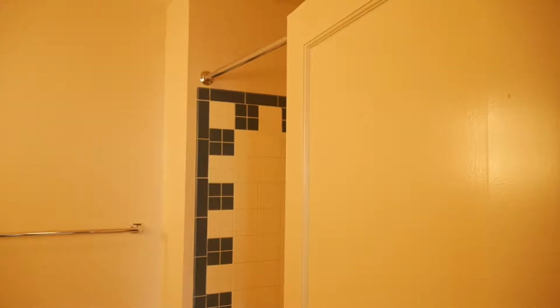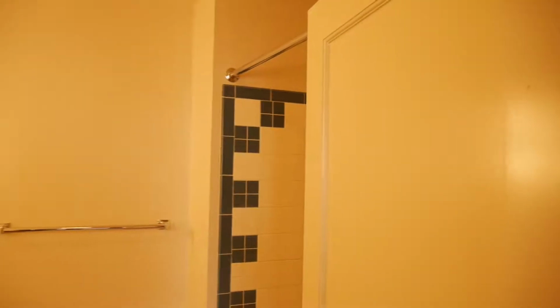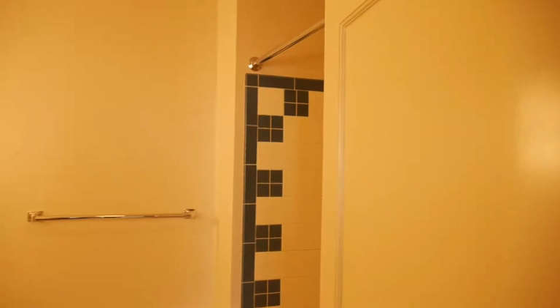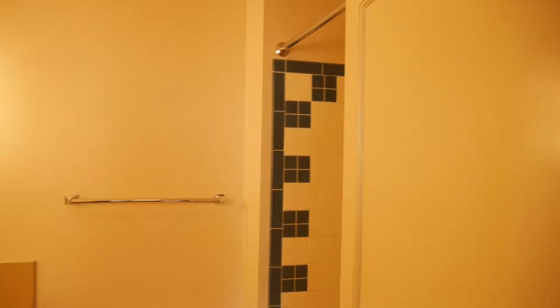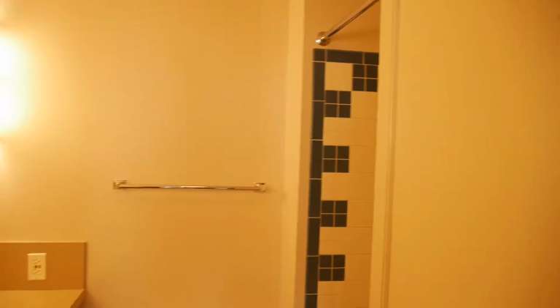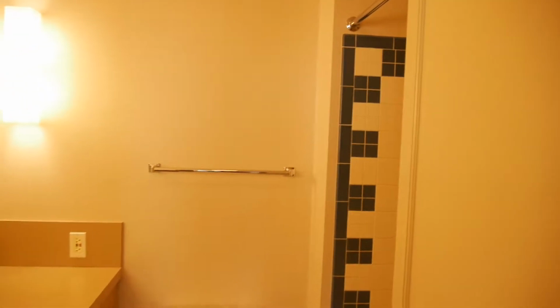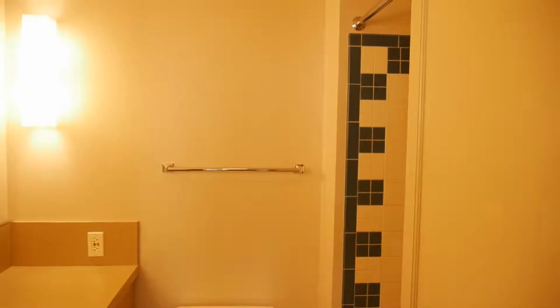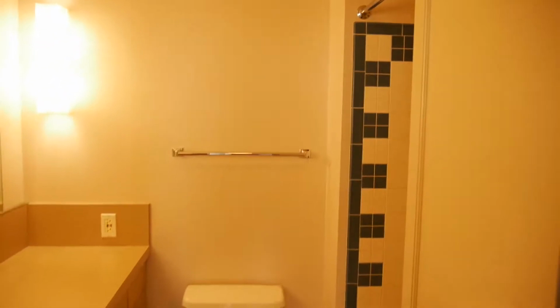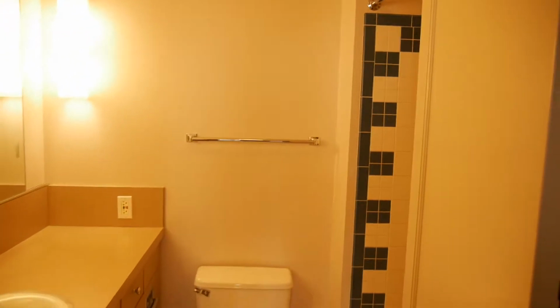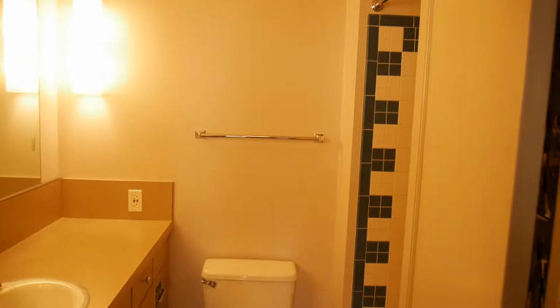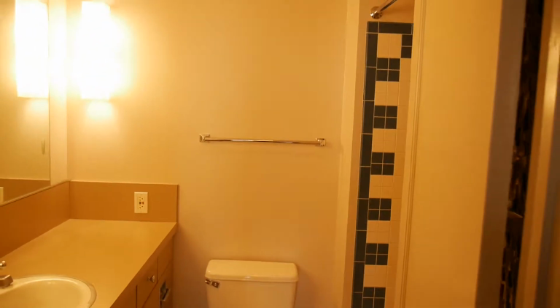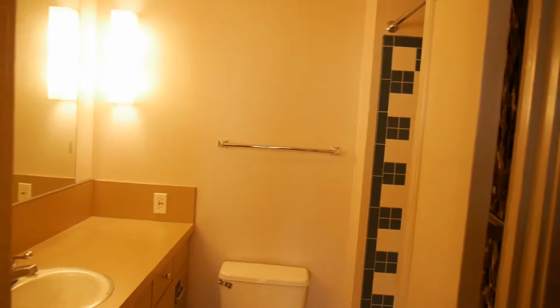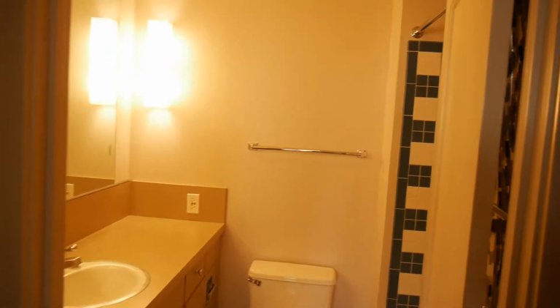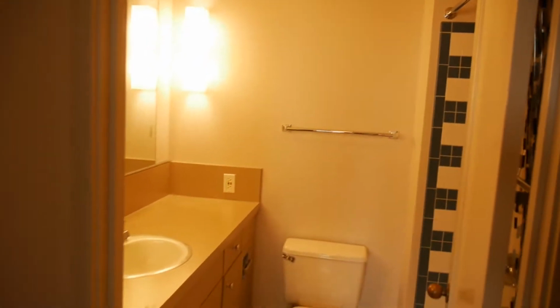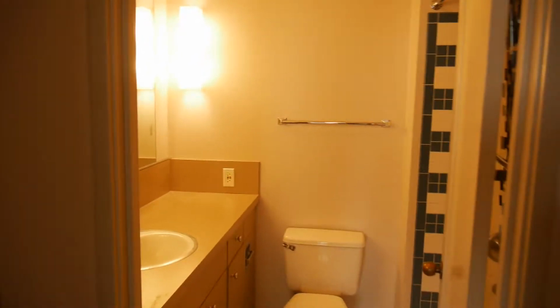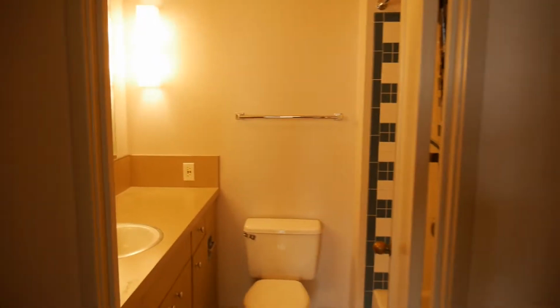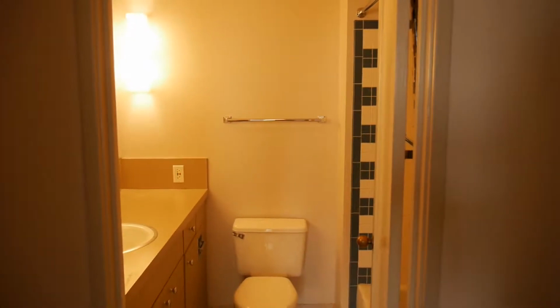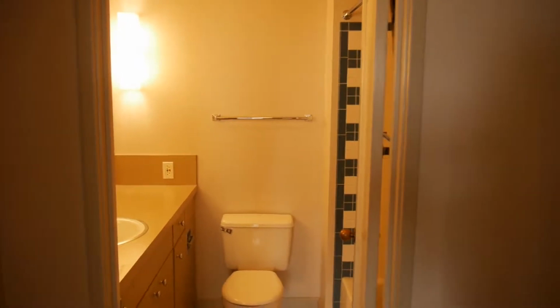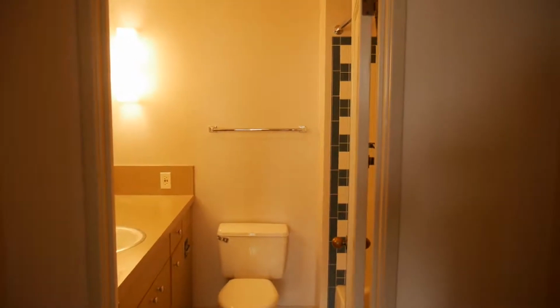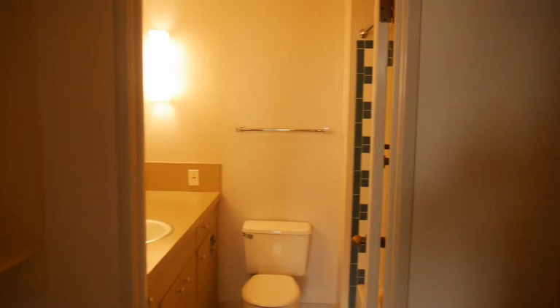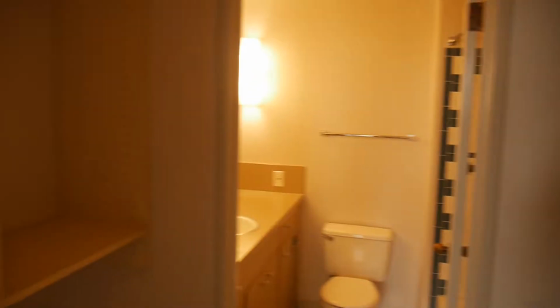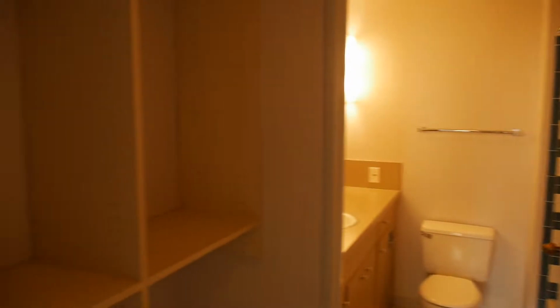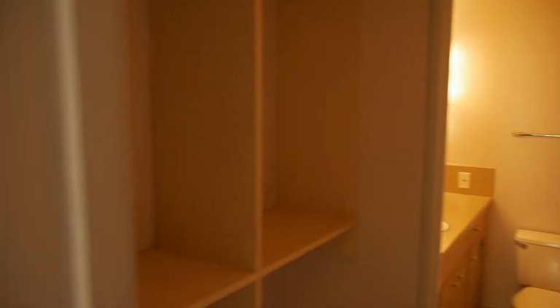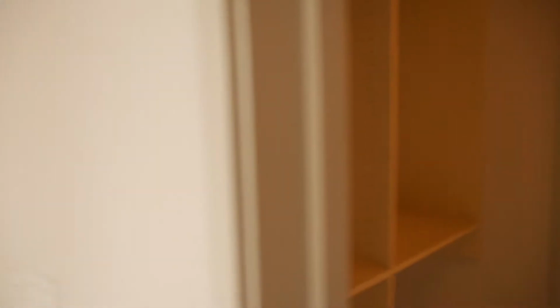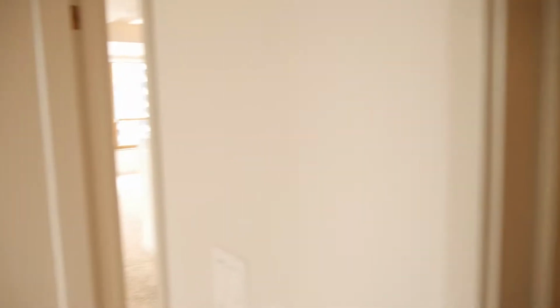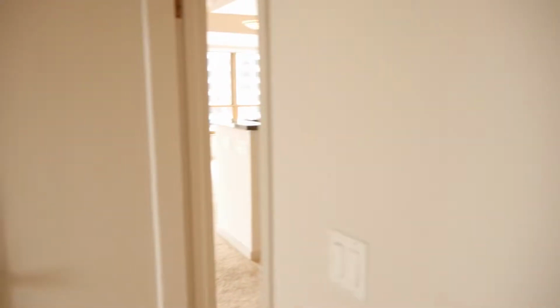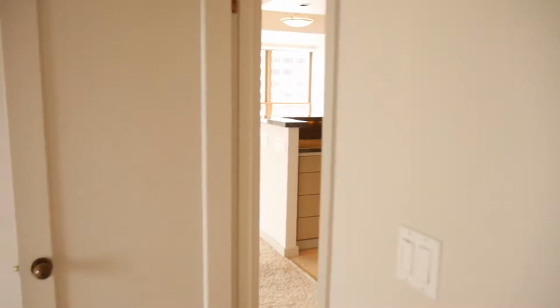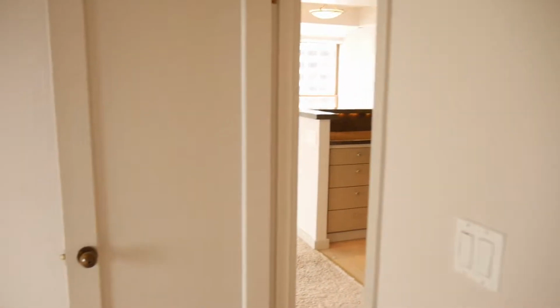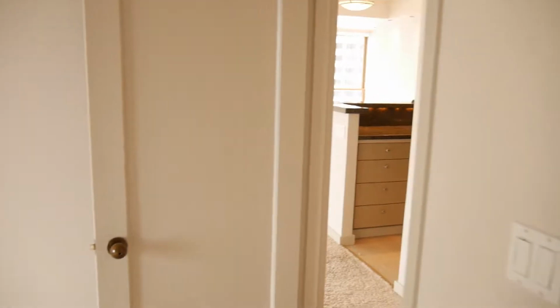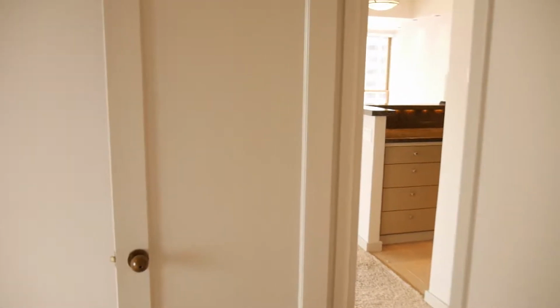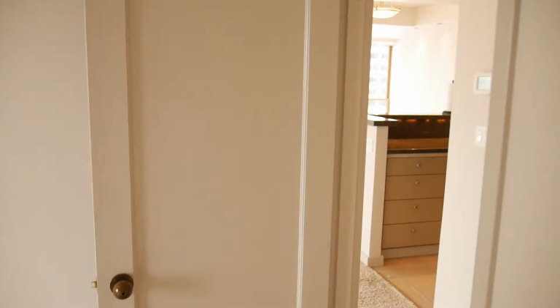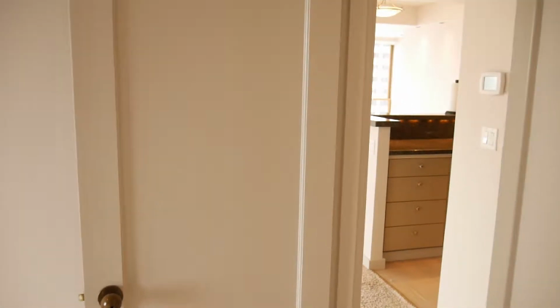This building does have a rooftop deck, so we're going to go ahead and go upstairs and take in the views. We'll see you up there.